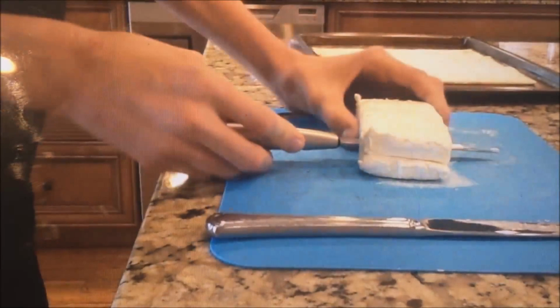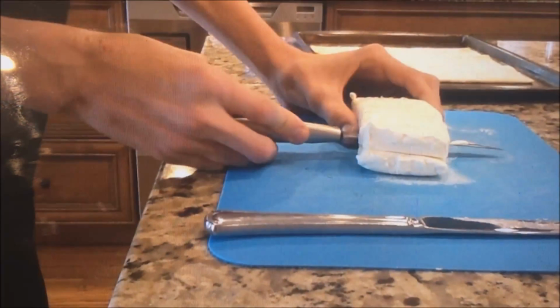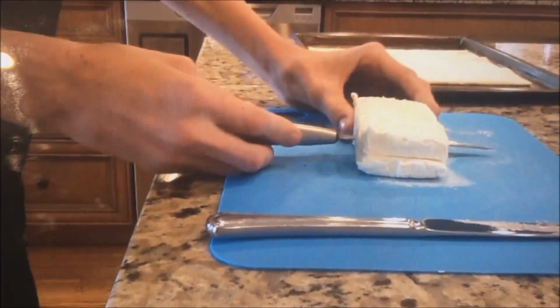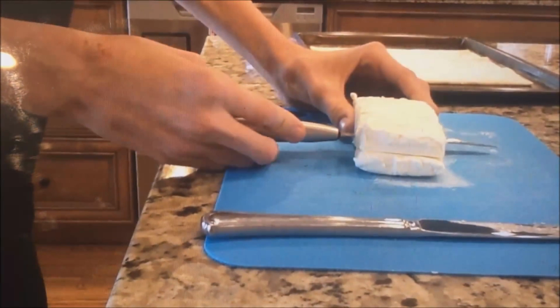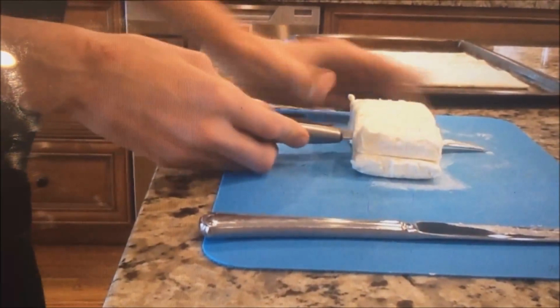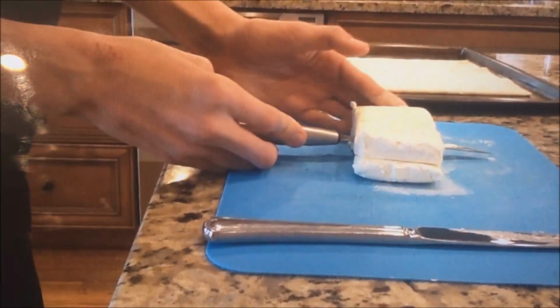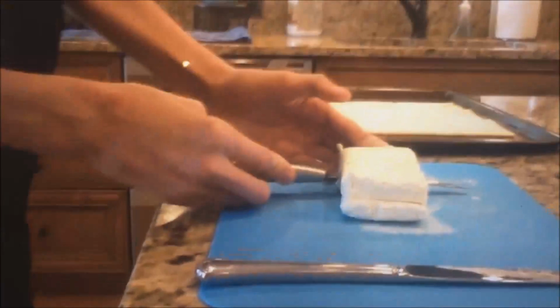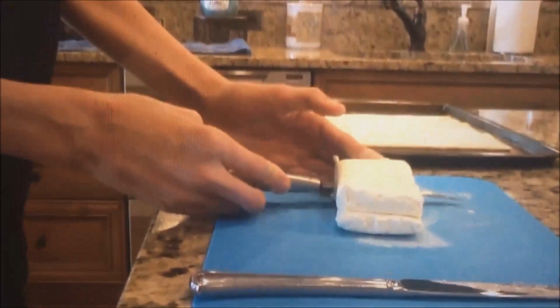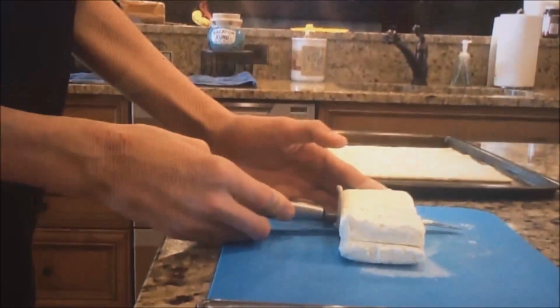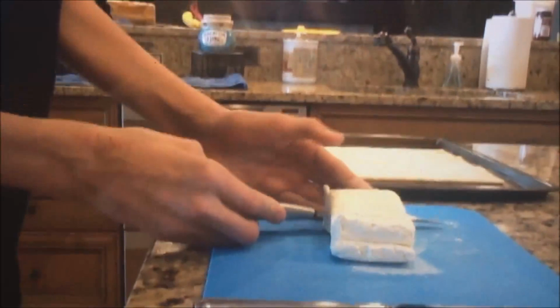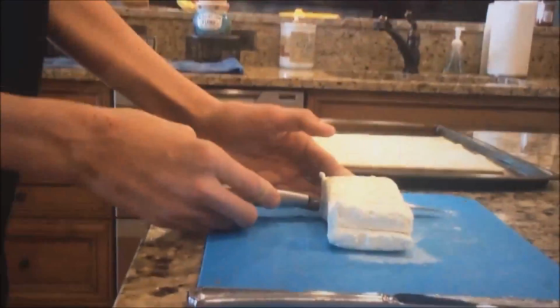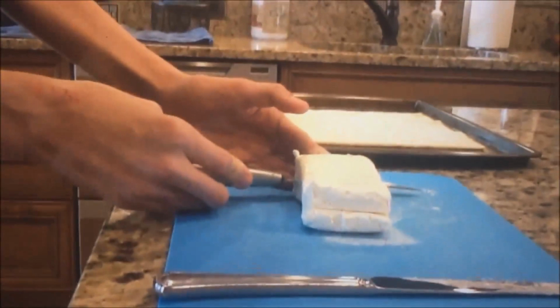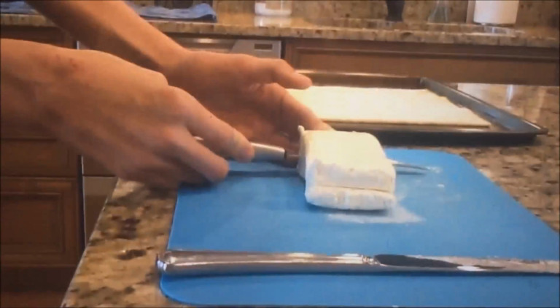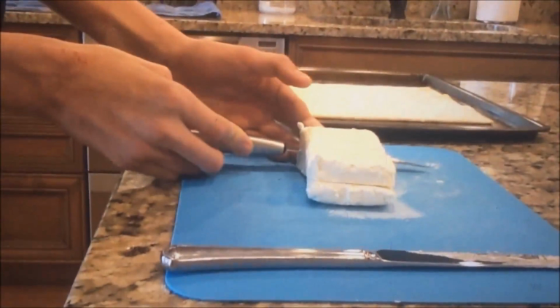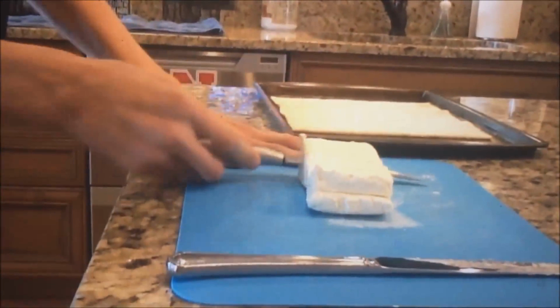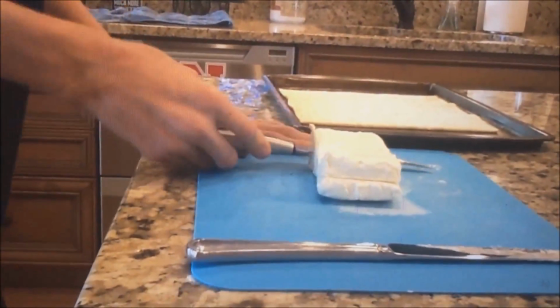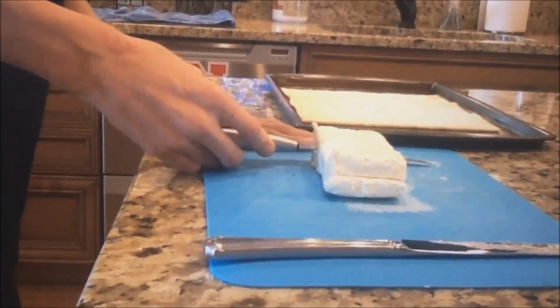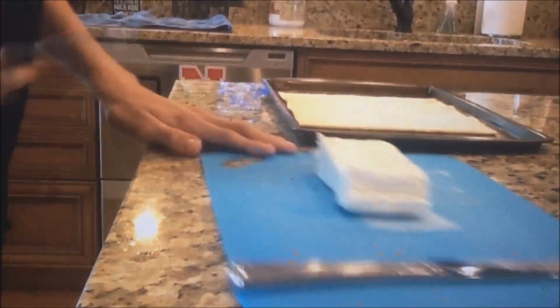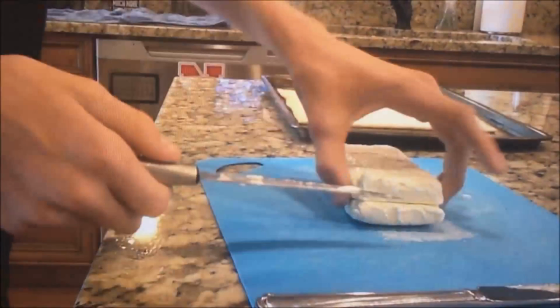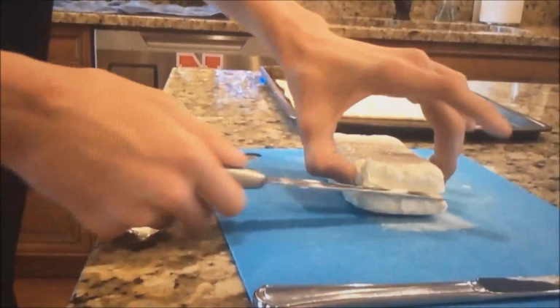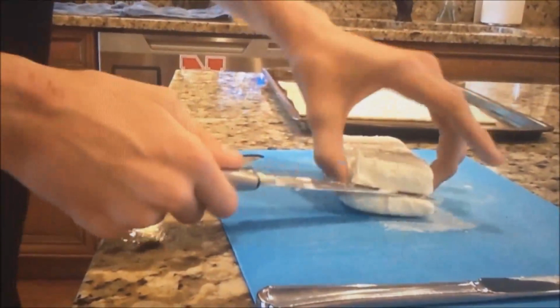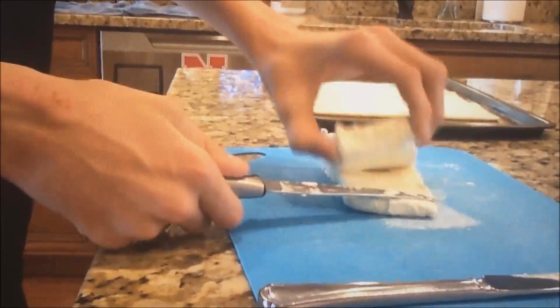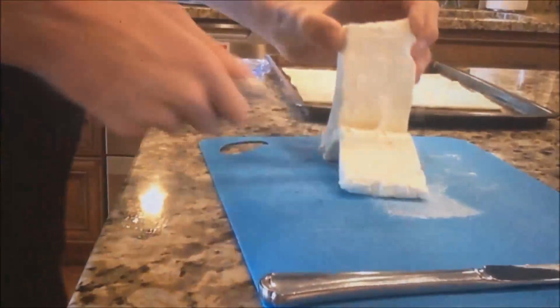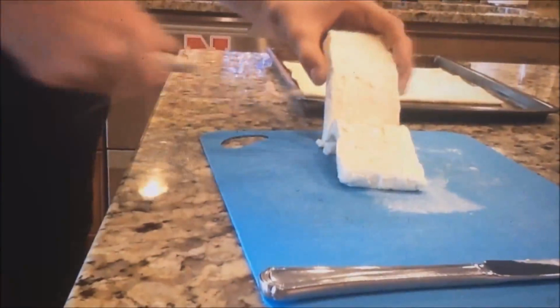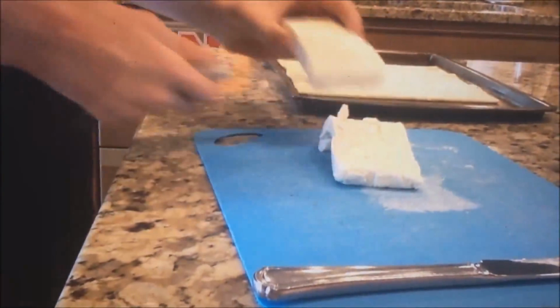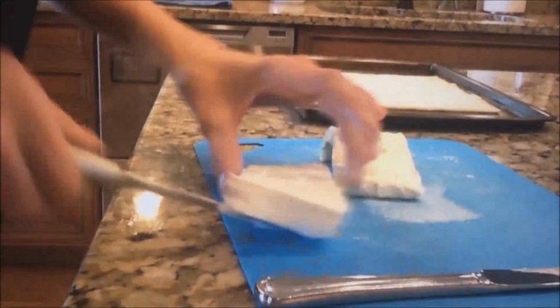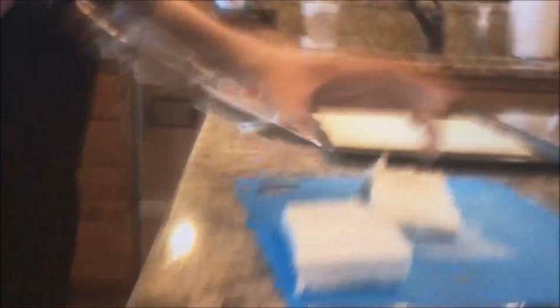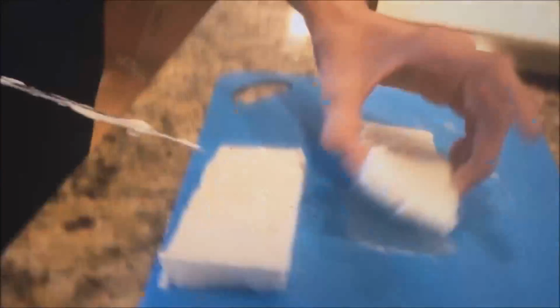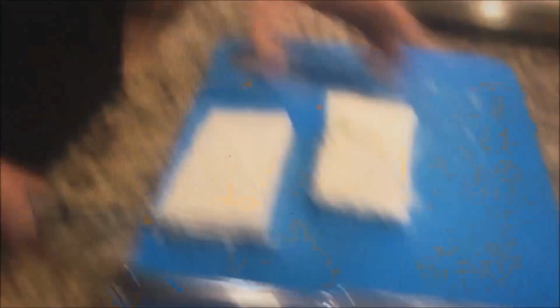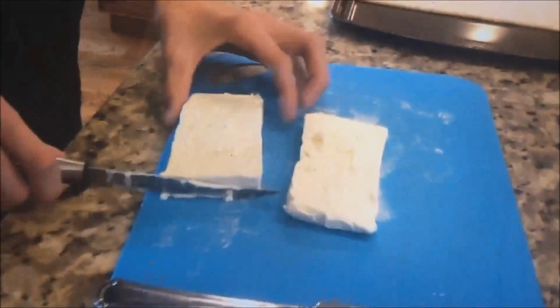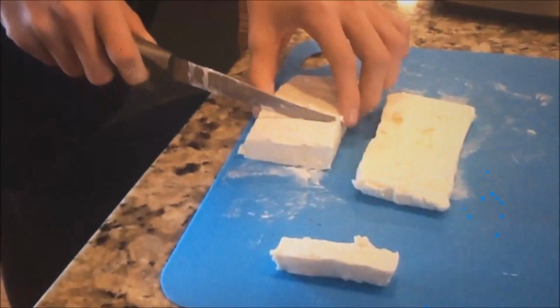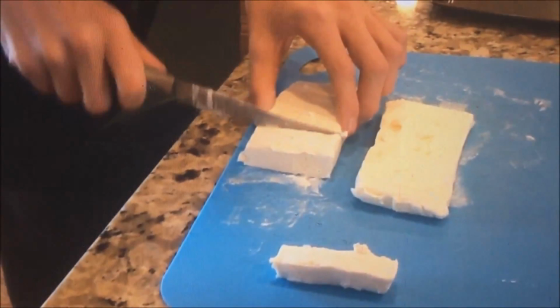First, what you're going to do is take out your cream cheese and cut it horizontally. Once you have done this, take the two pieces apart and cut them into cubes about one inch in diameter.